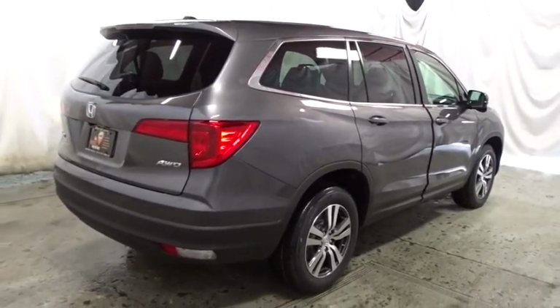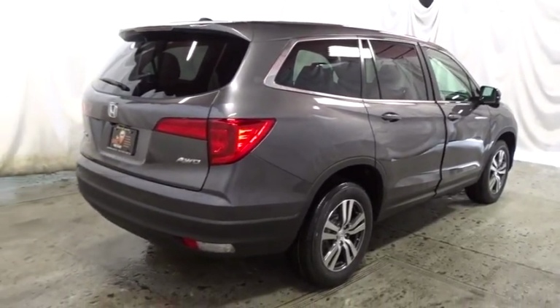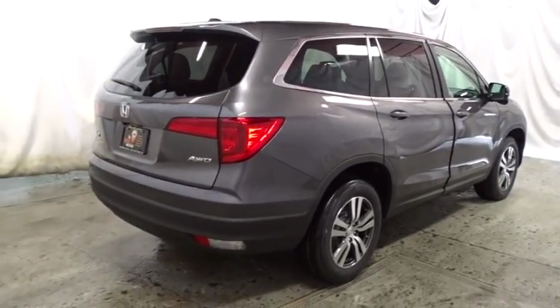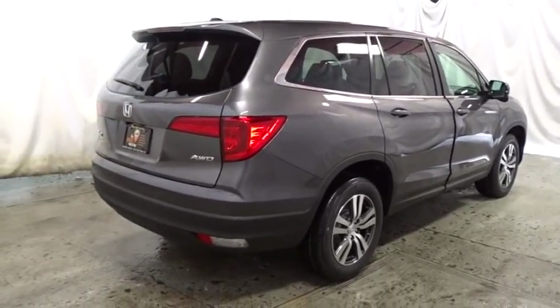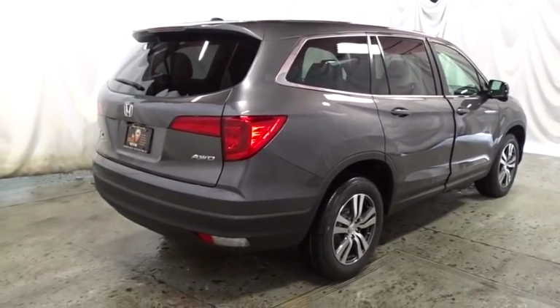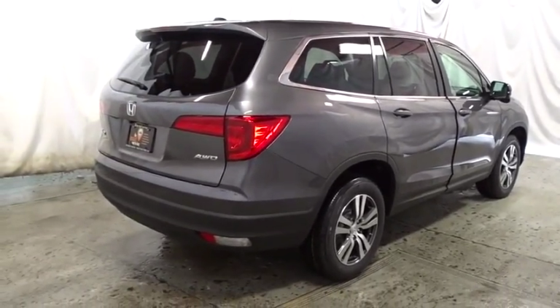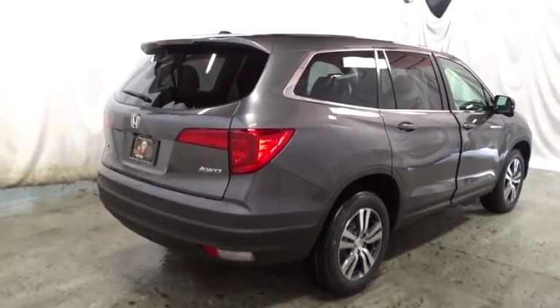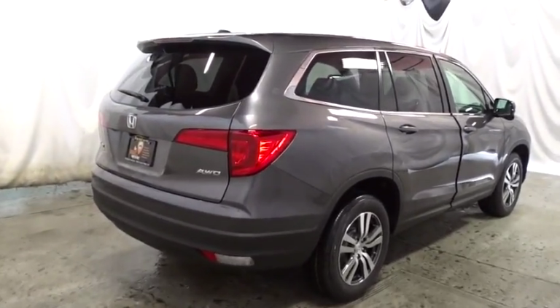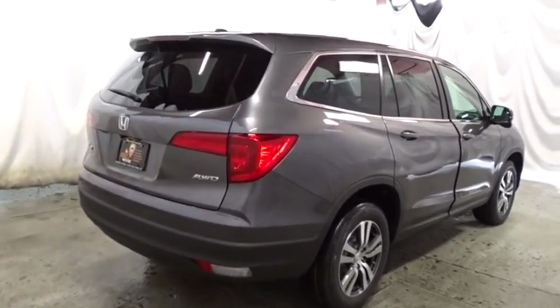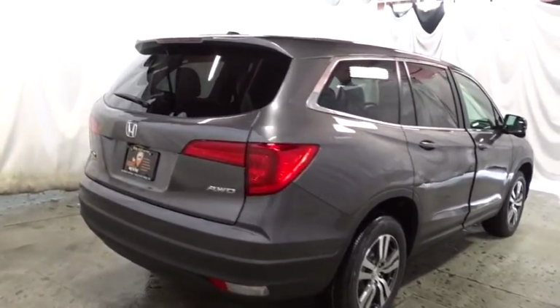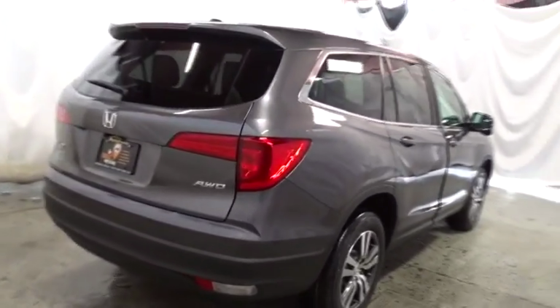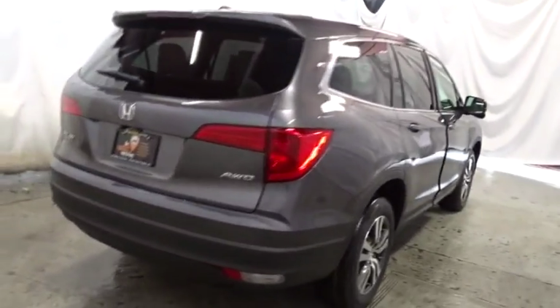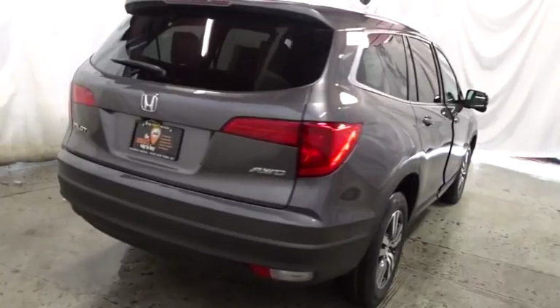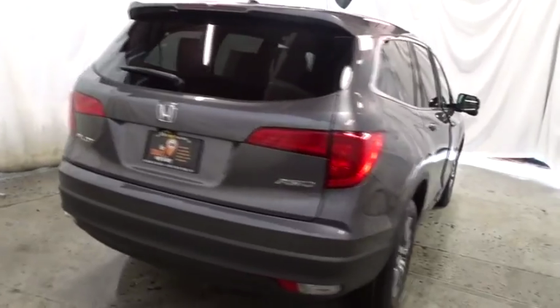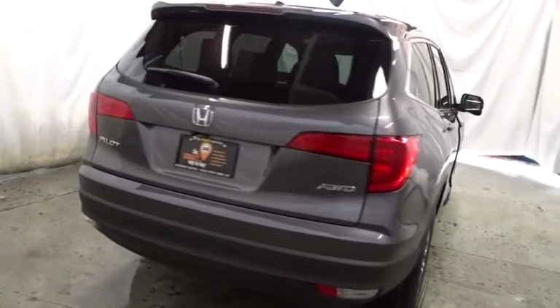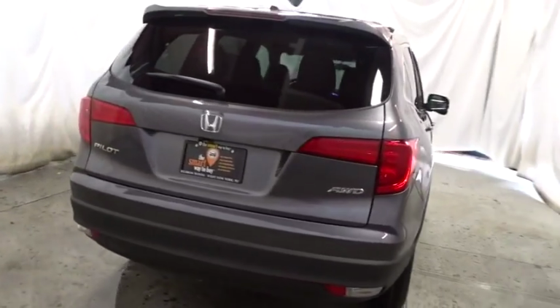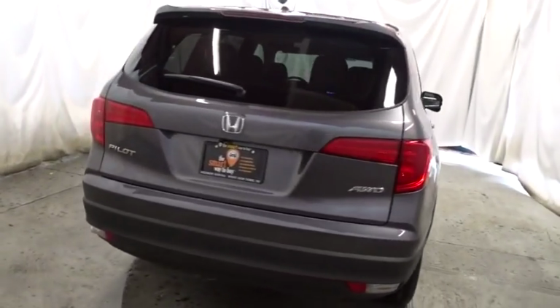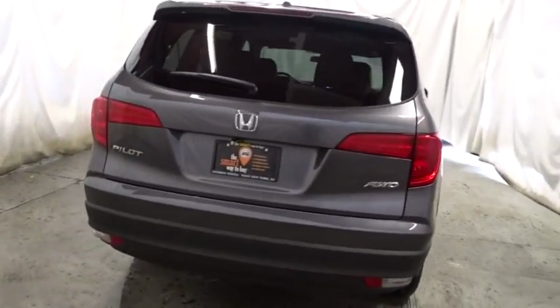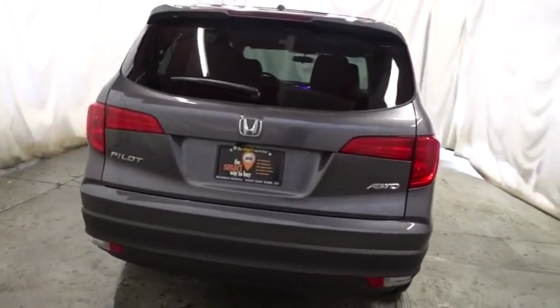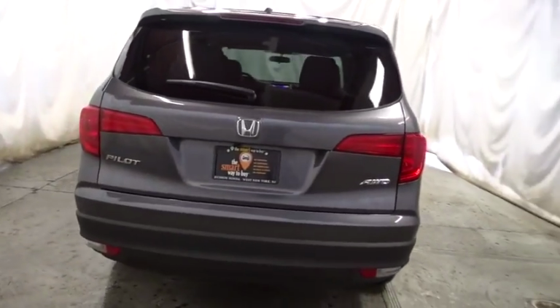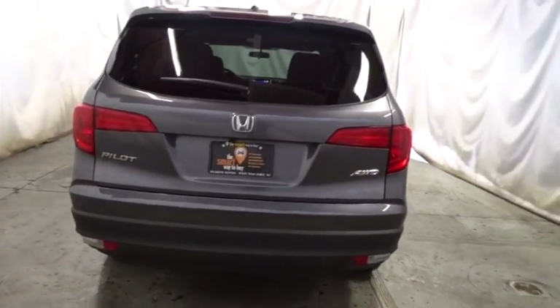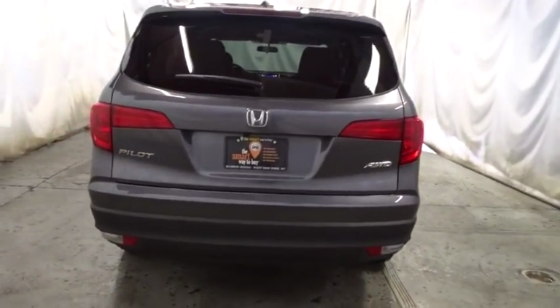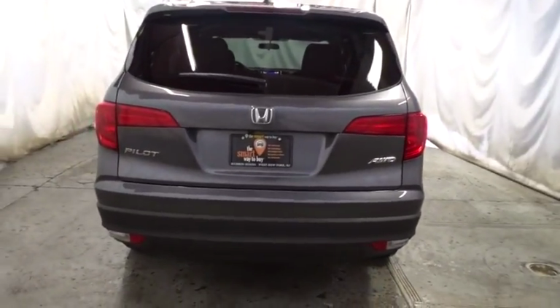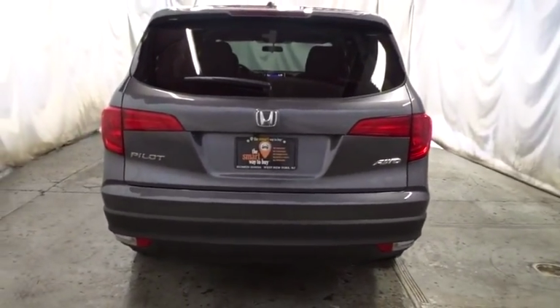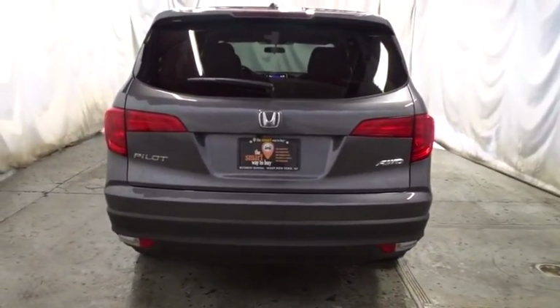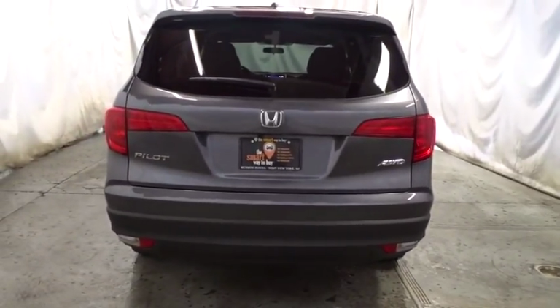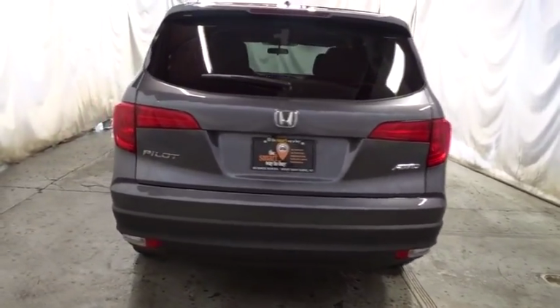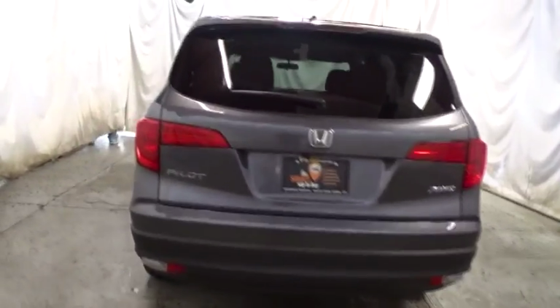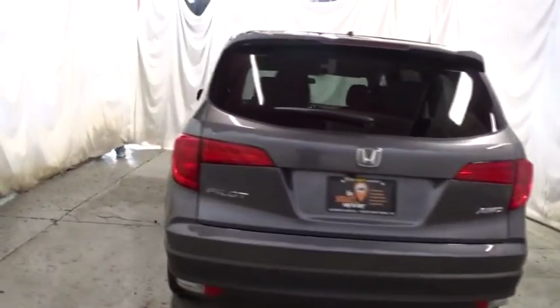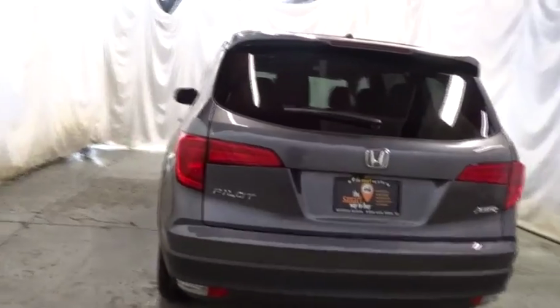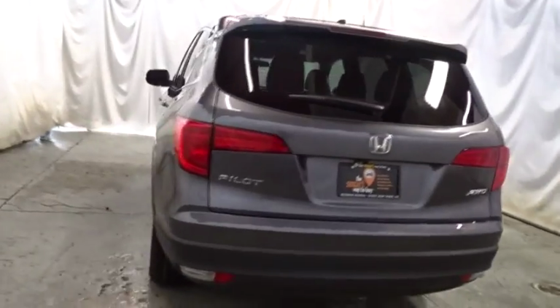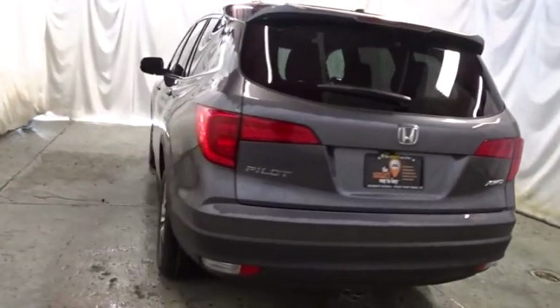Cloth seat trim. Tinted glass. Body color door handles. Engine immobilizer. Take this vehicle for a spin and see why so many shoppers are now proud owners.